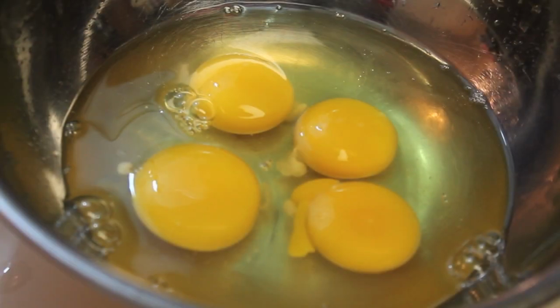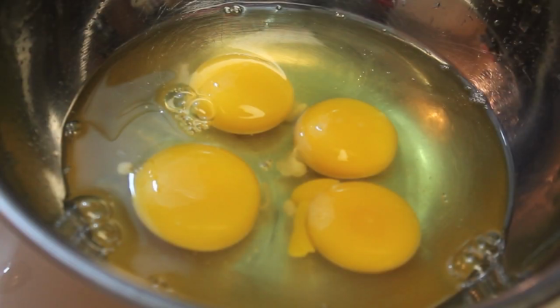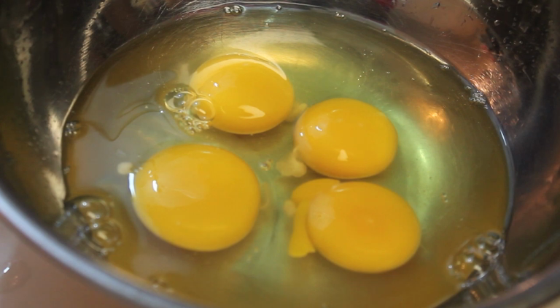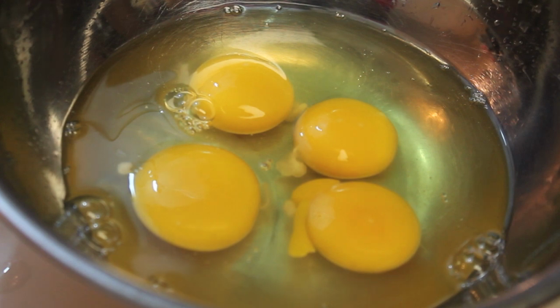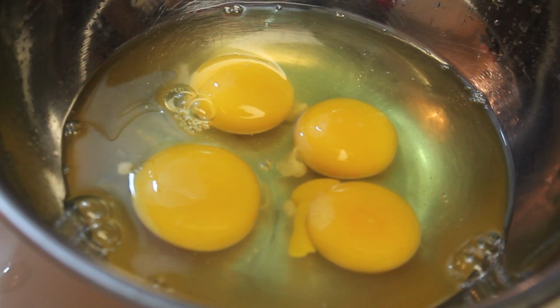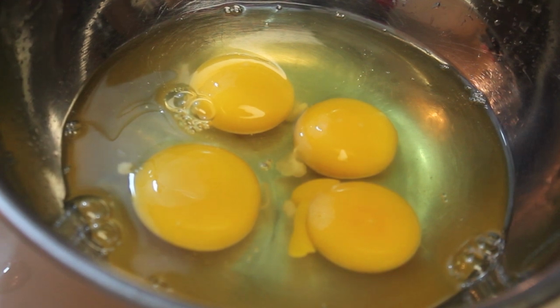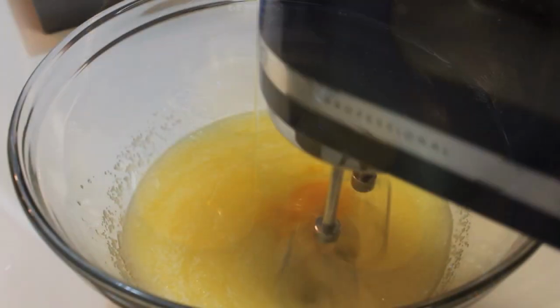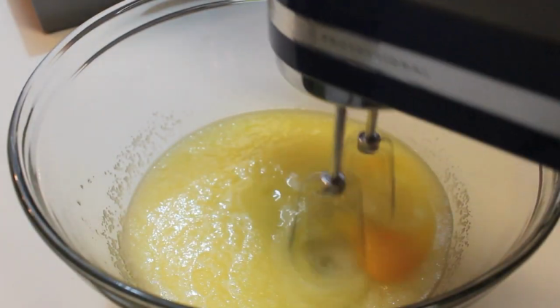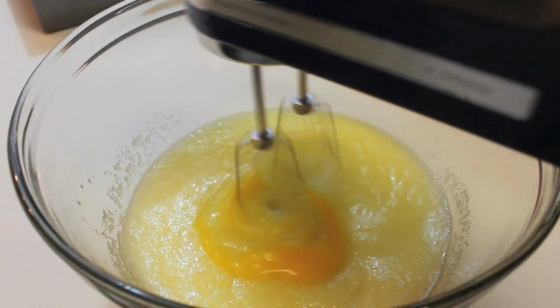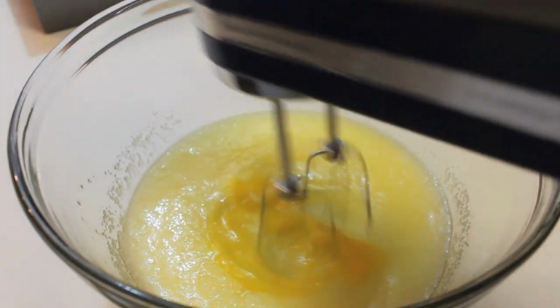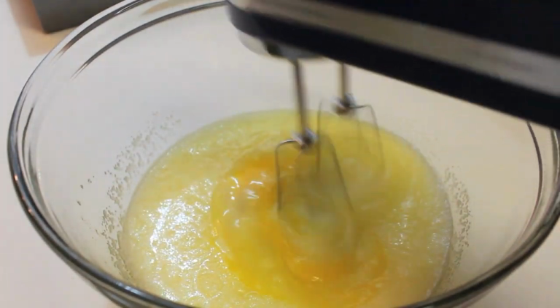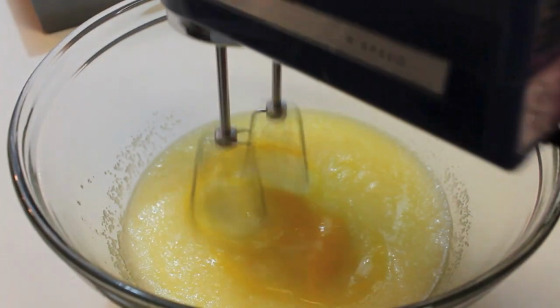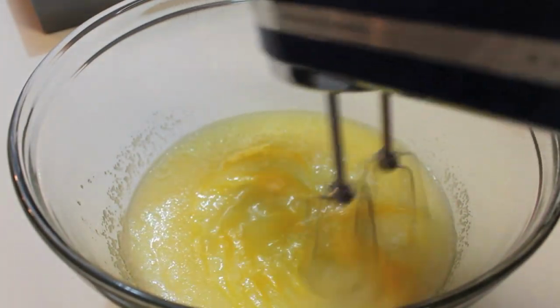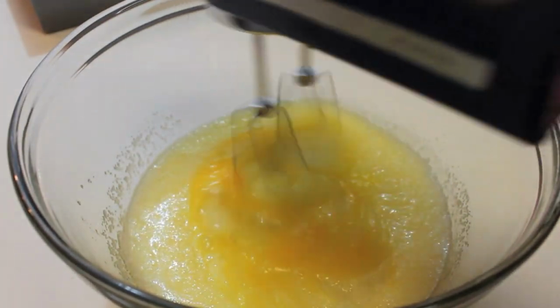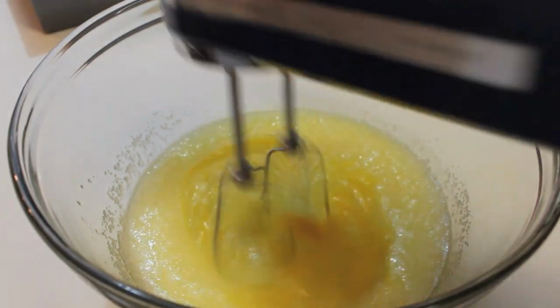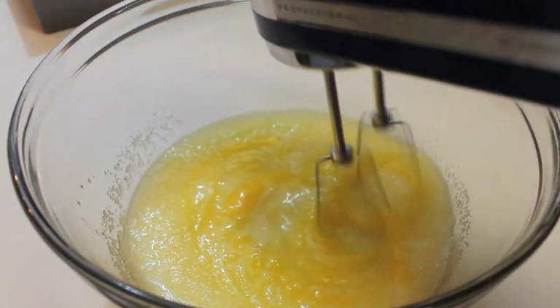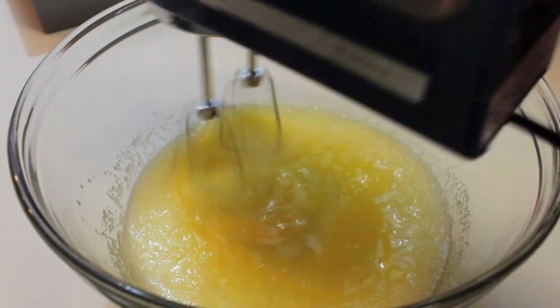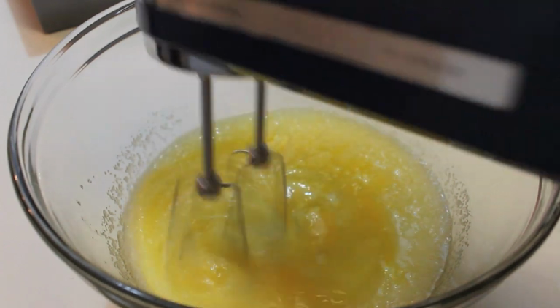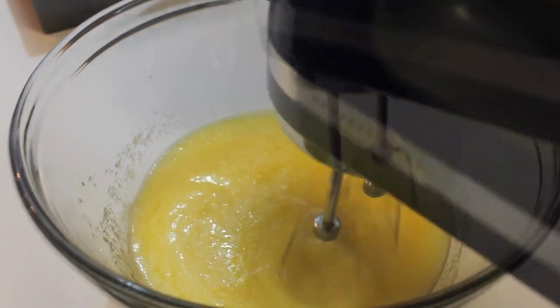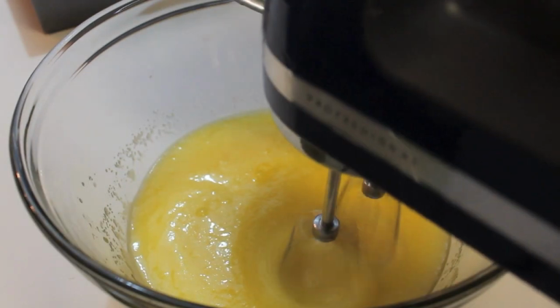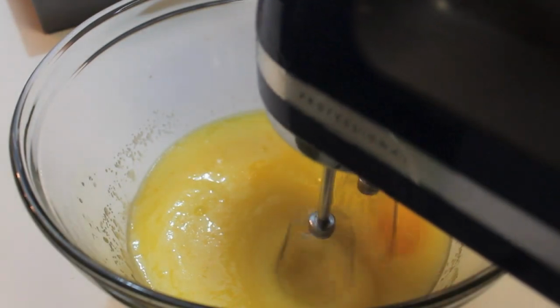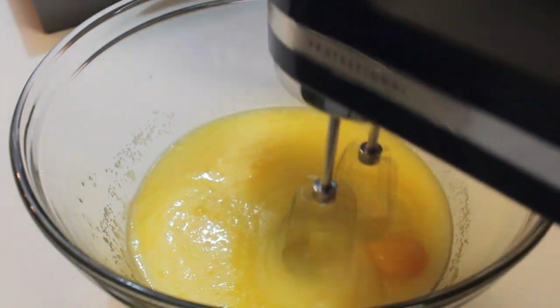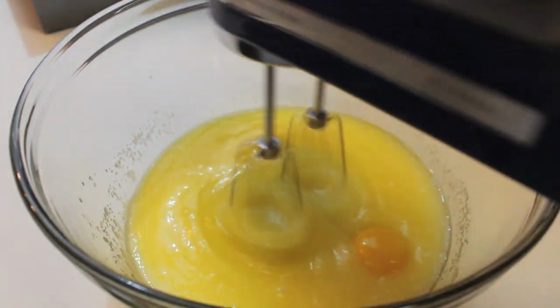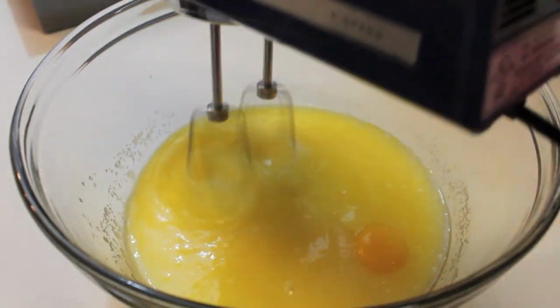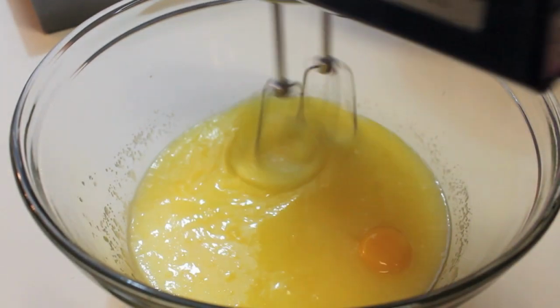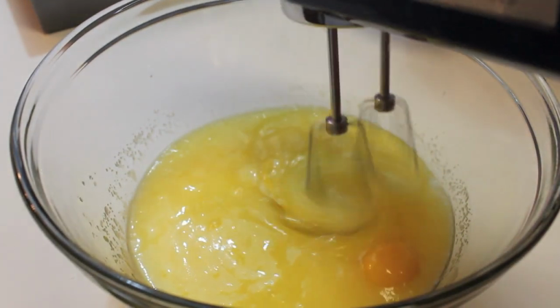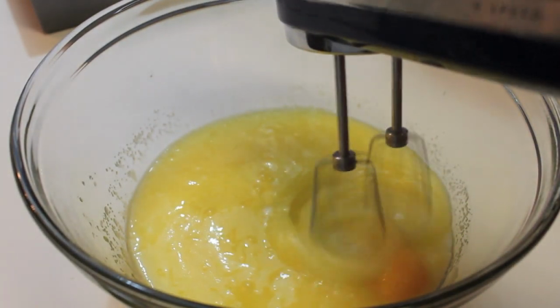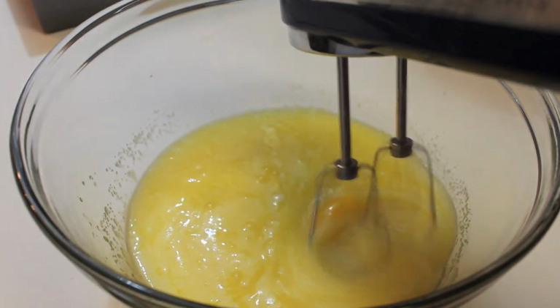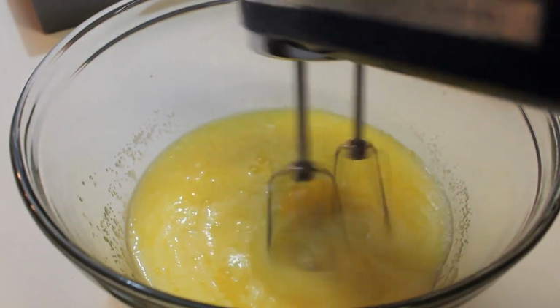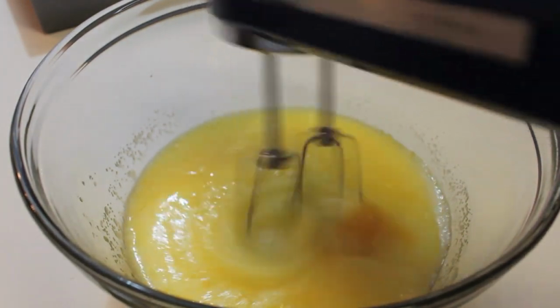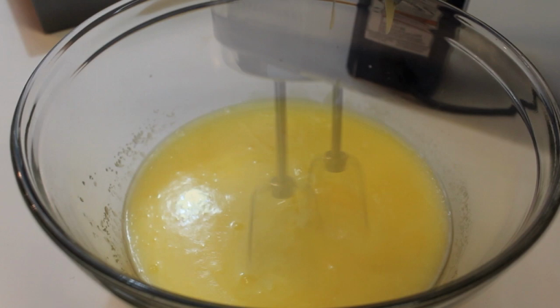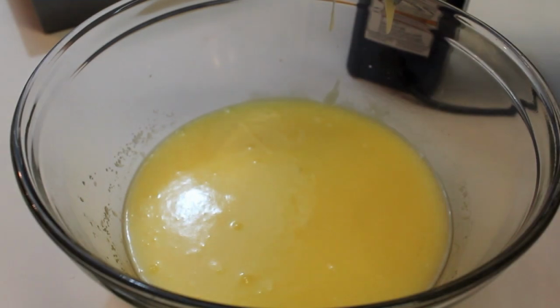In this bowl I have four large eggs that are at room temperature. Now I'm going to start adding the eggs into my bowl, but I'm going to add them one at a time to make sure everything is nice and well incorporated throughout that bowl.